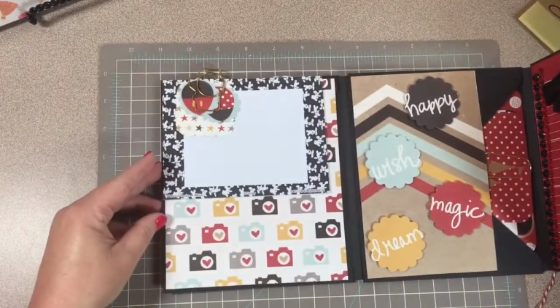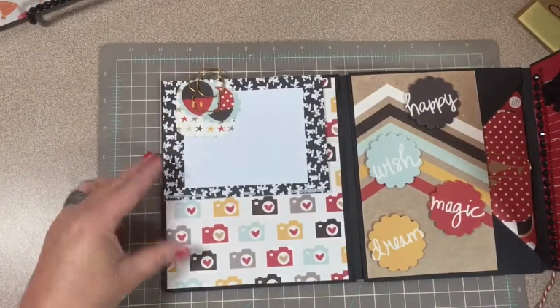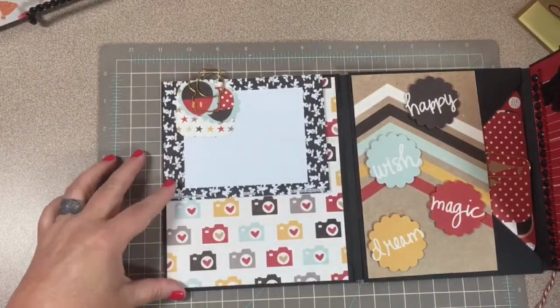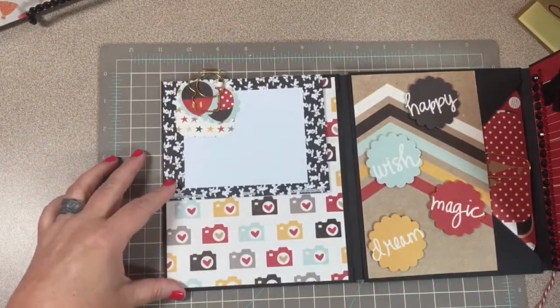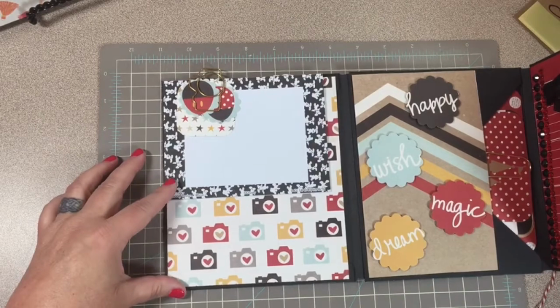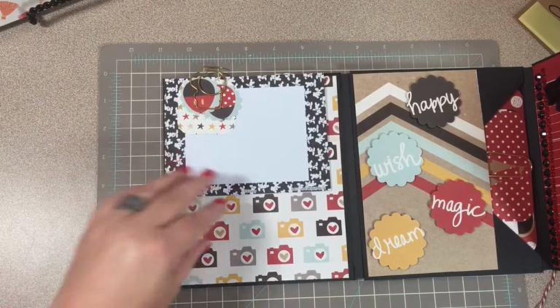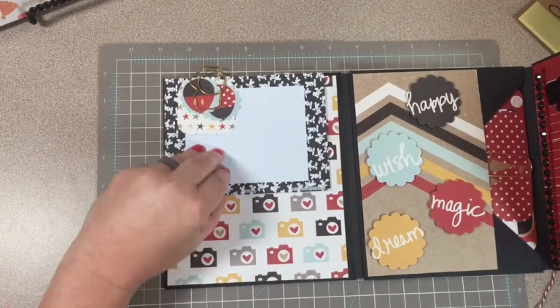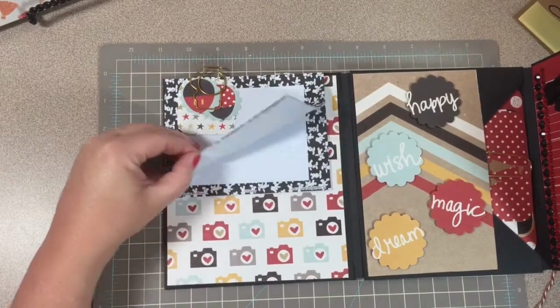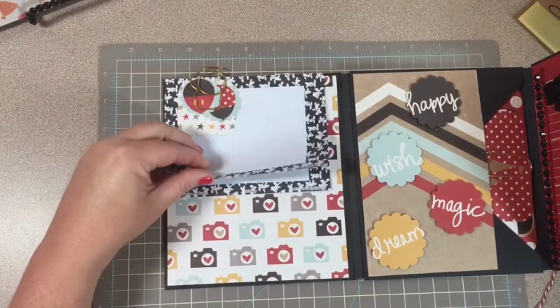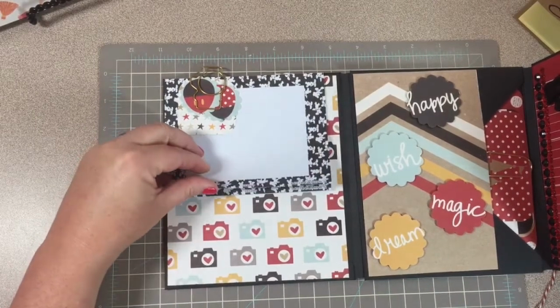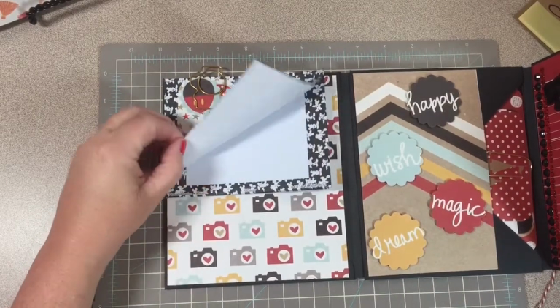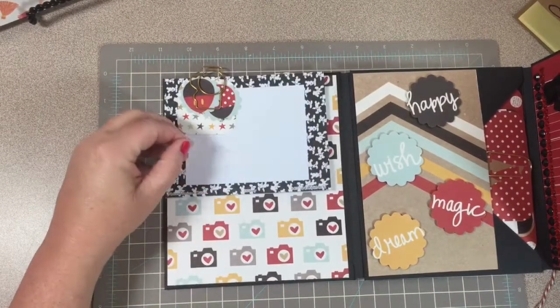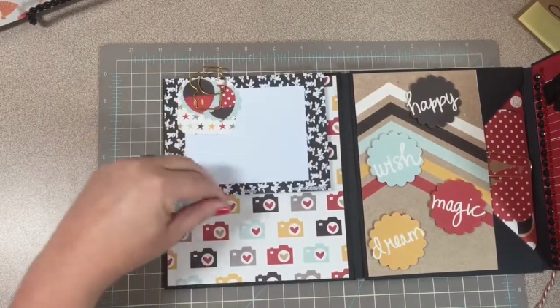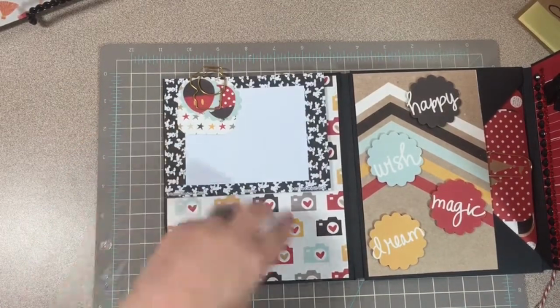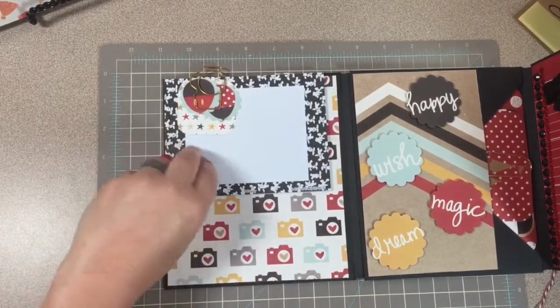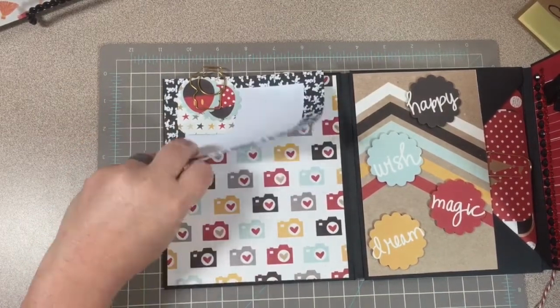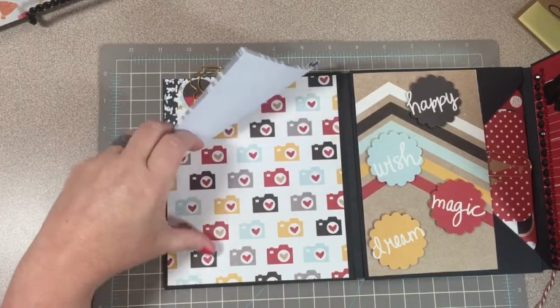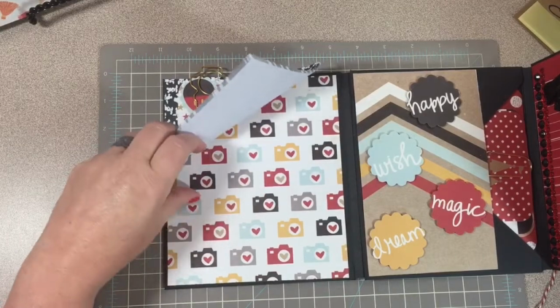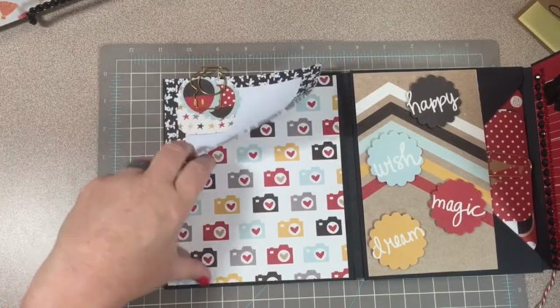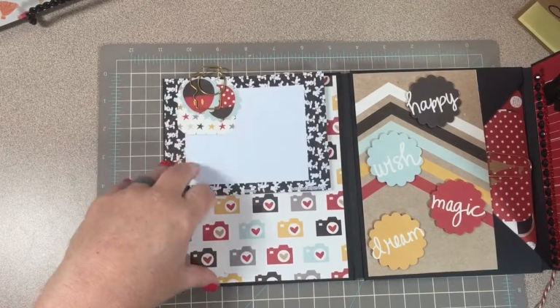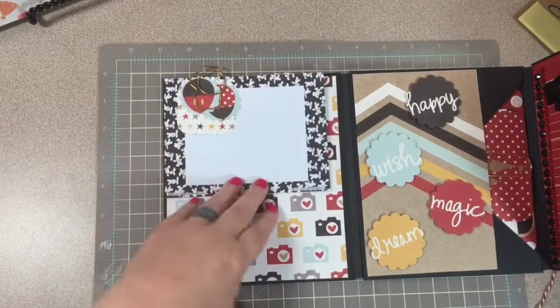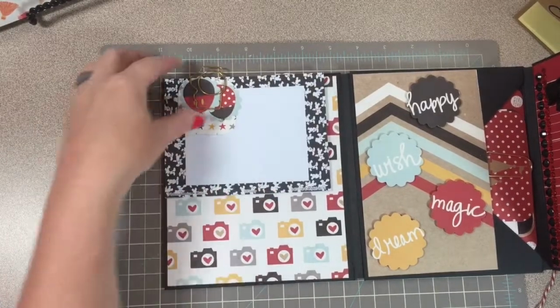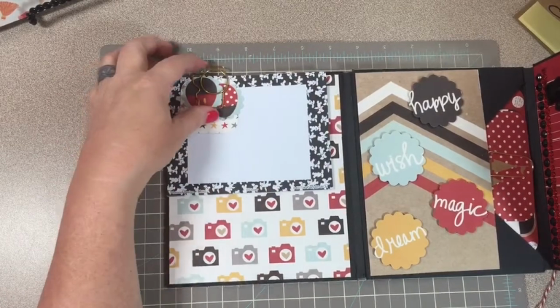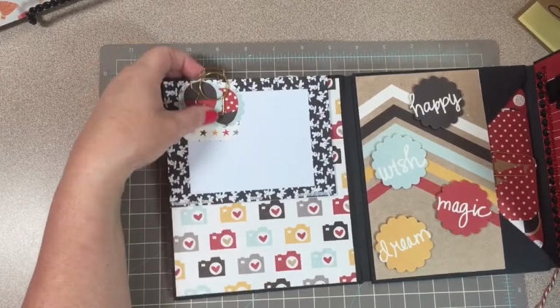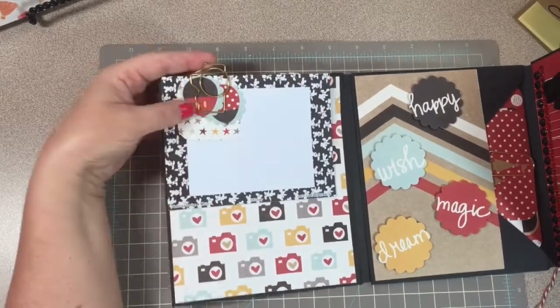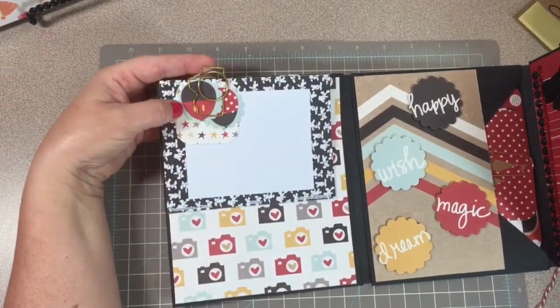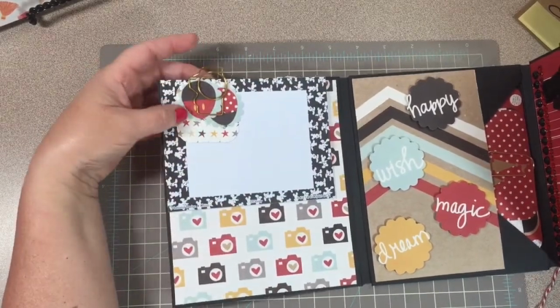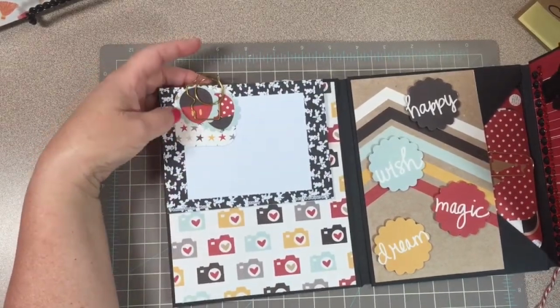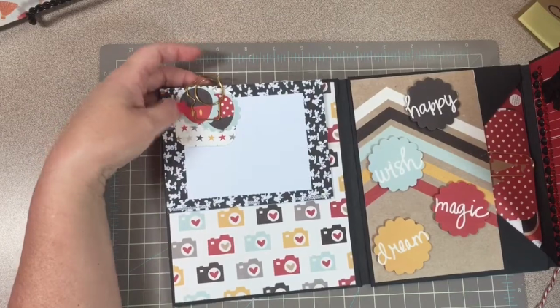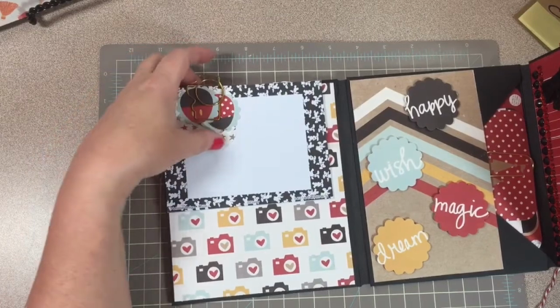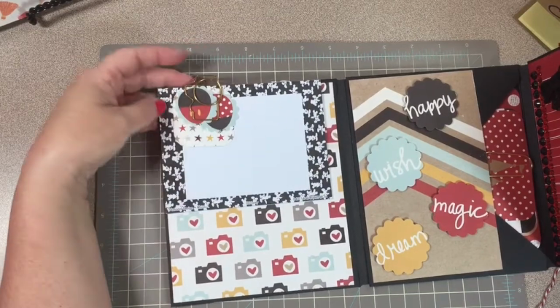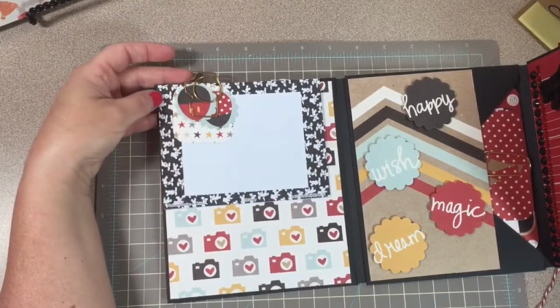Here is a notepad, and I love that camera paper — and then a camera paper clip with some embellishments right here.